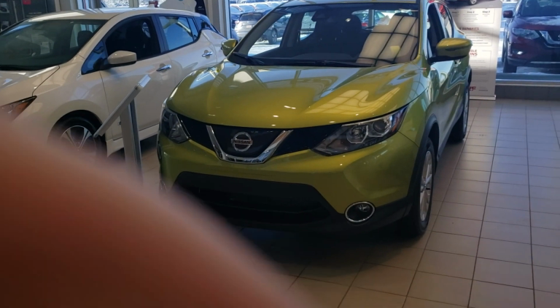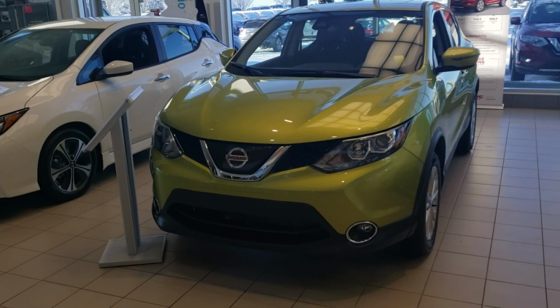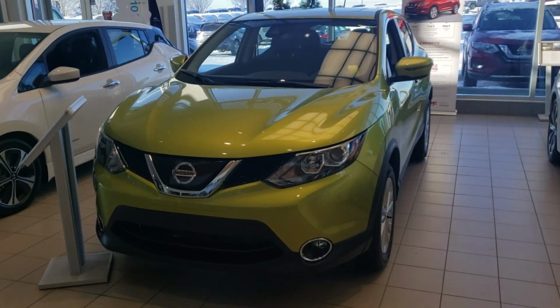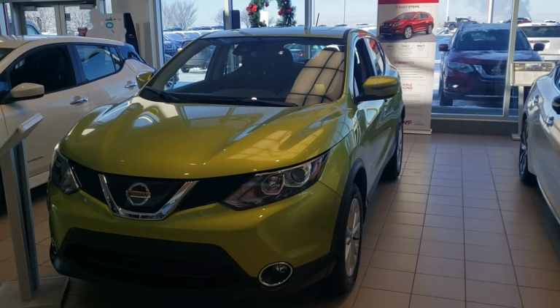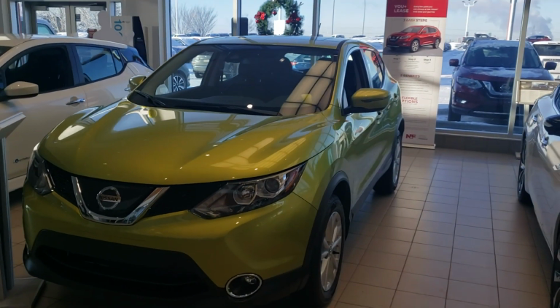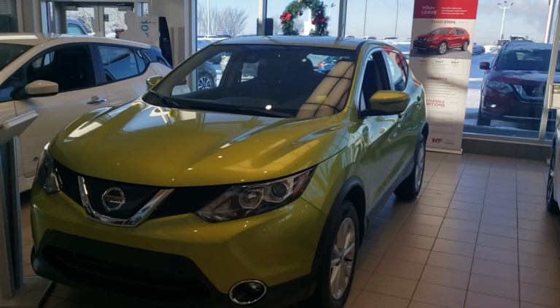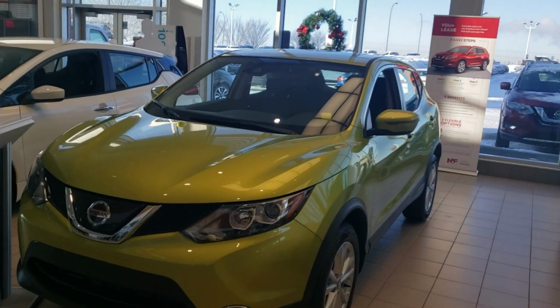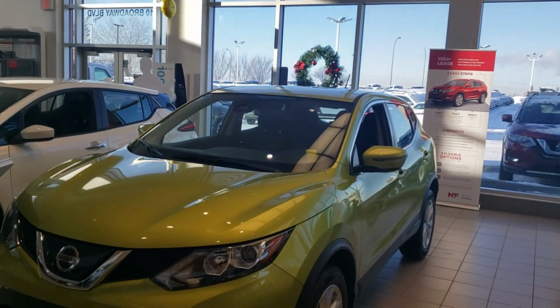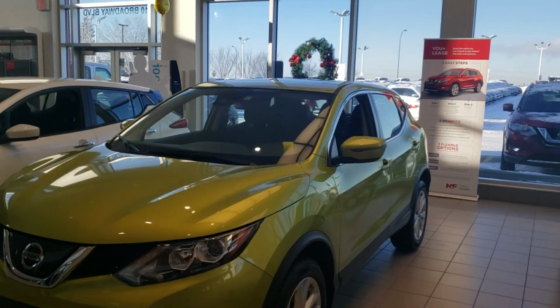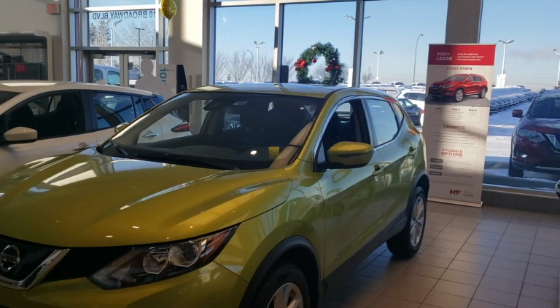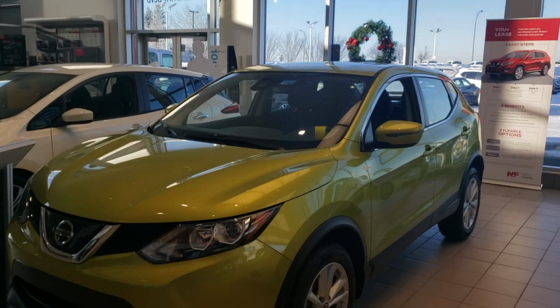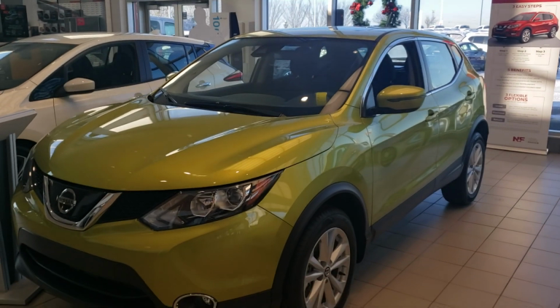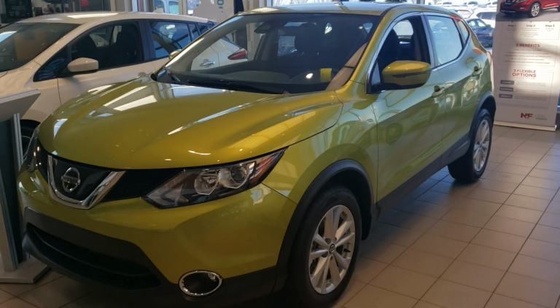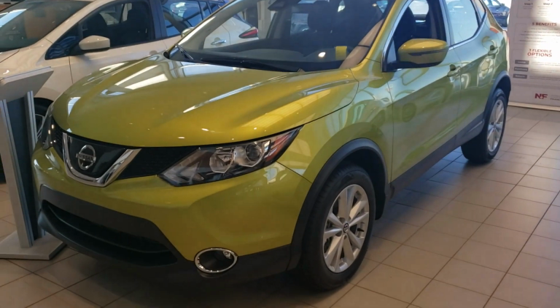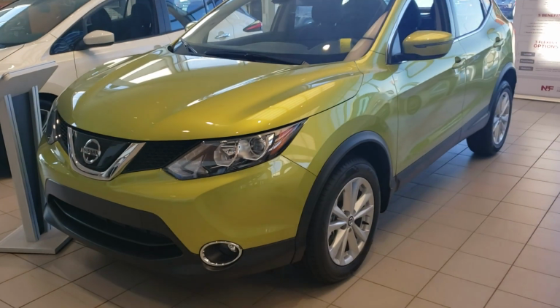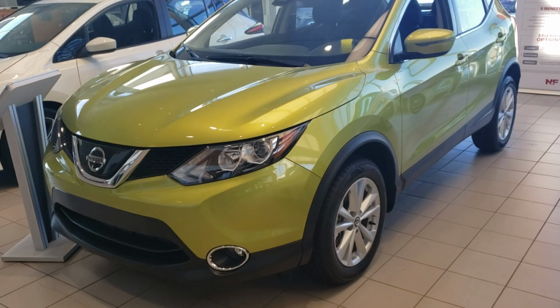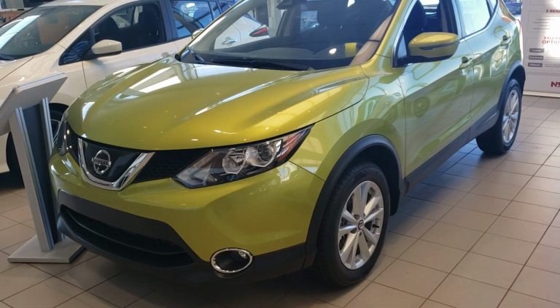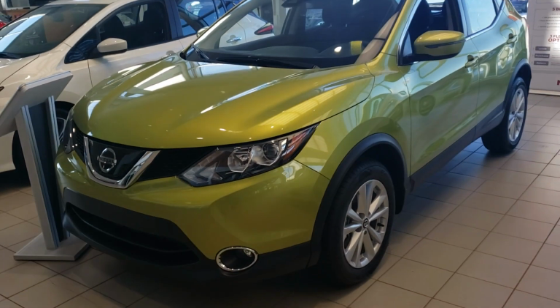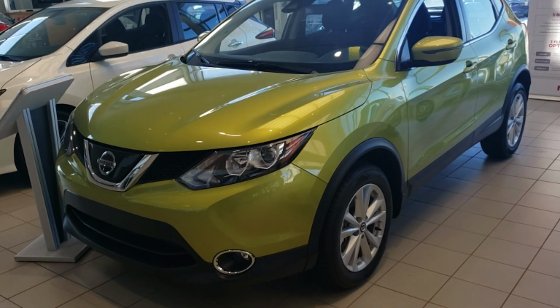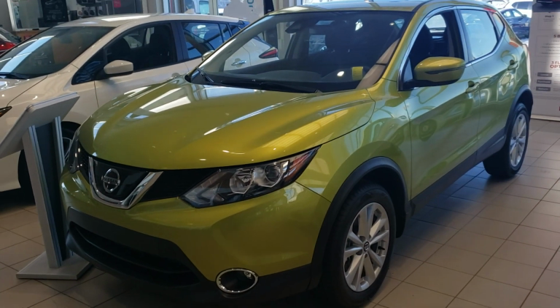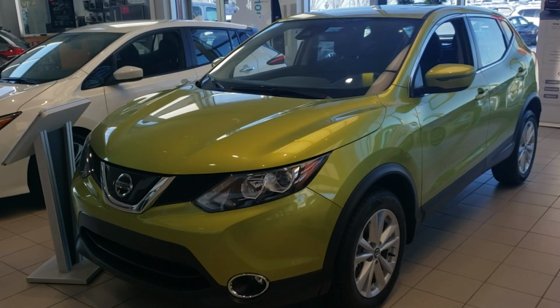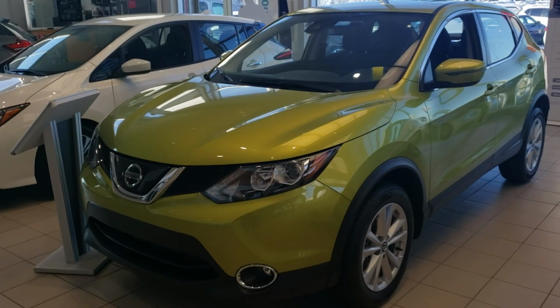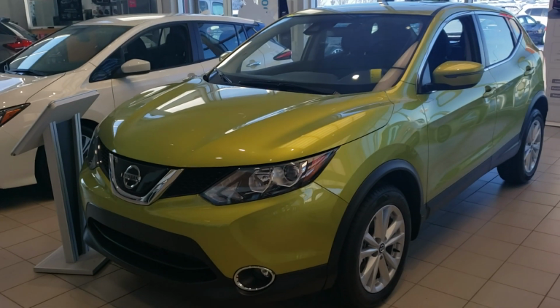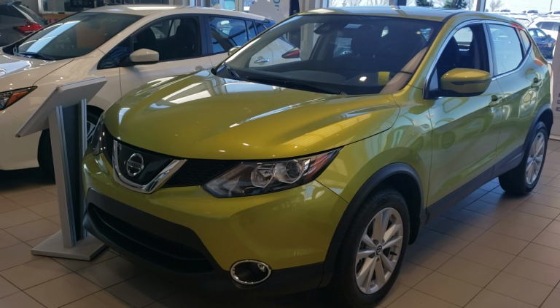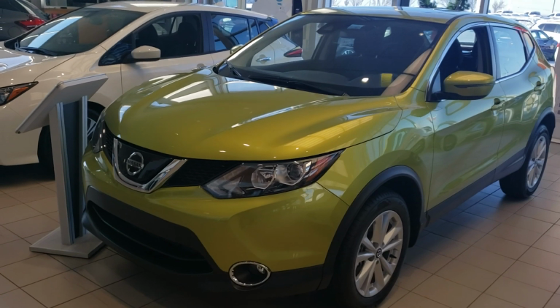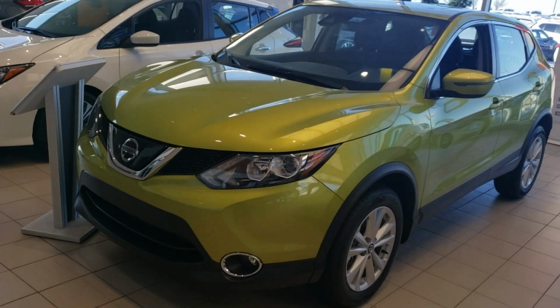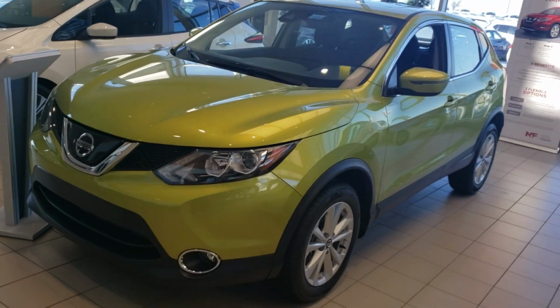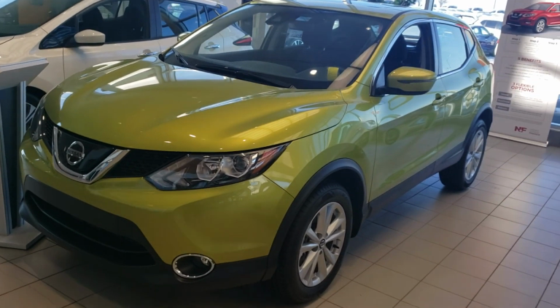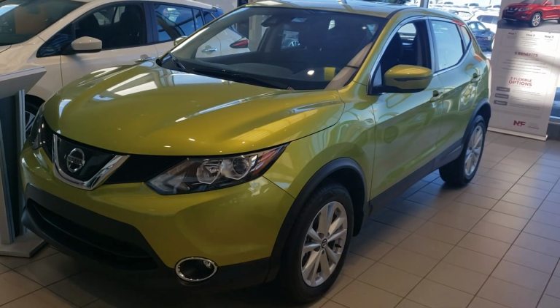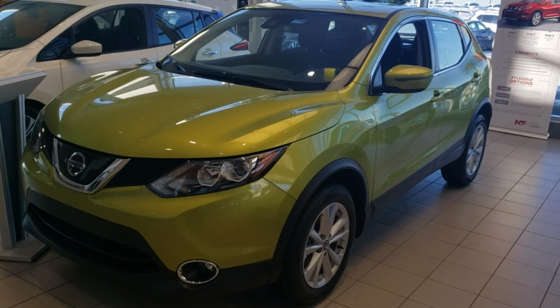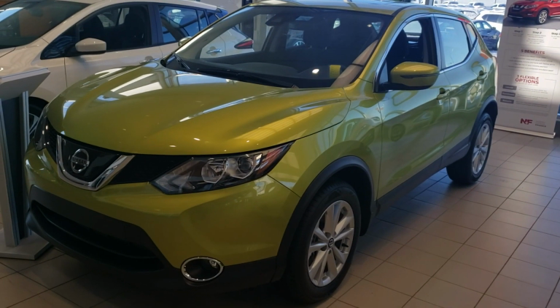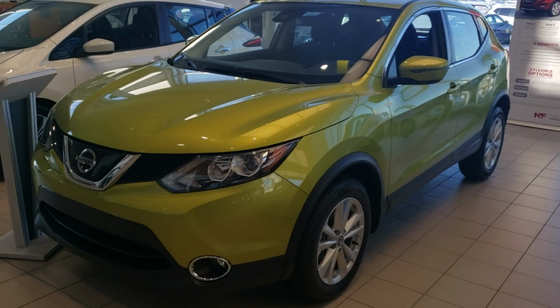Hi there Jeffrey, this is Sean coming to you from Sherwood Nissan here in Sherwood Park, Alberta. This is a beautiful showroom model 2019 Nissan Qashqai SV in this beautiful lime green color we have here.